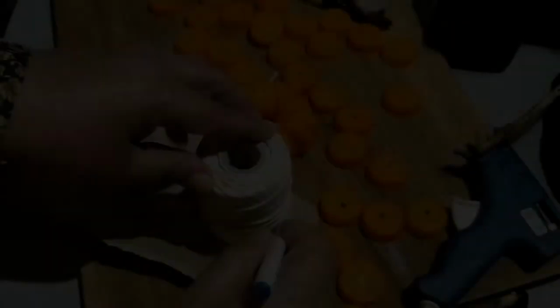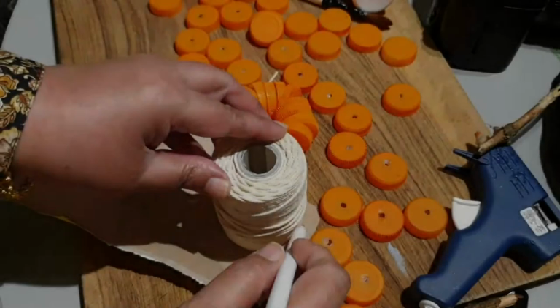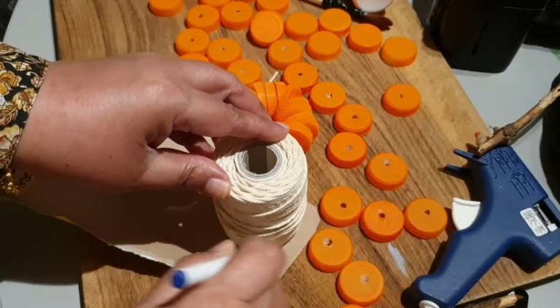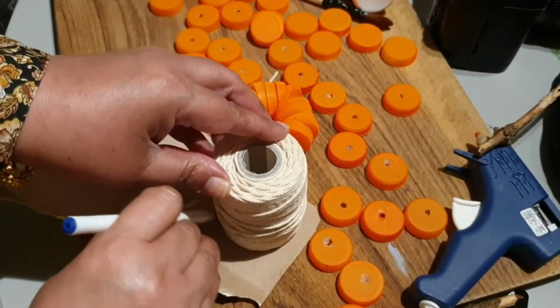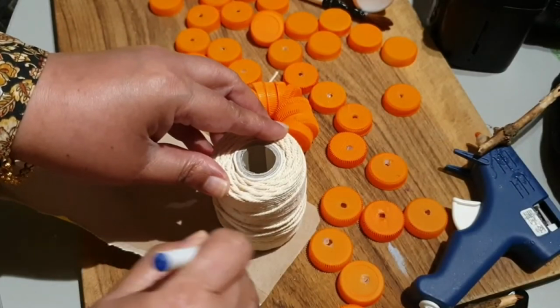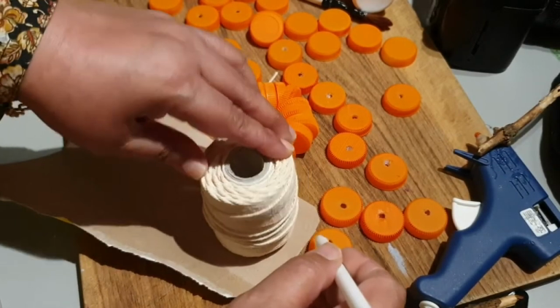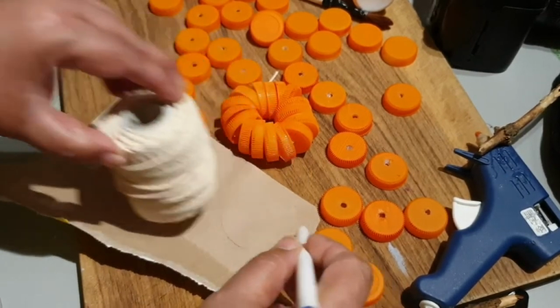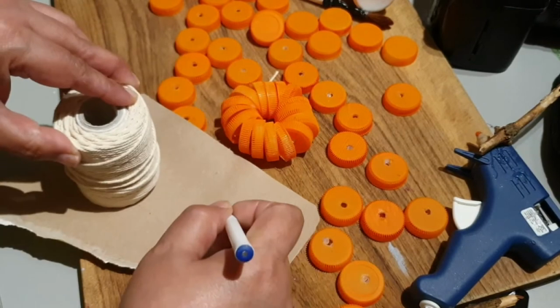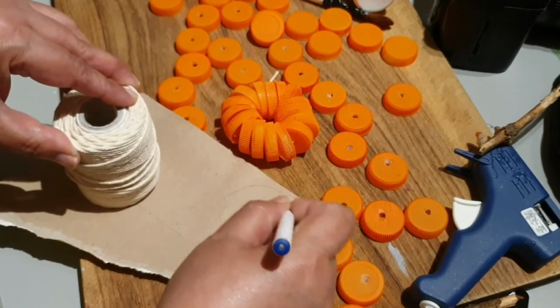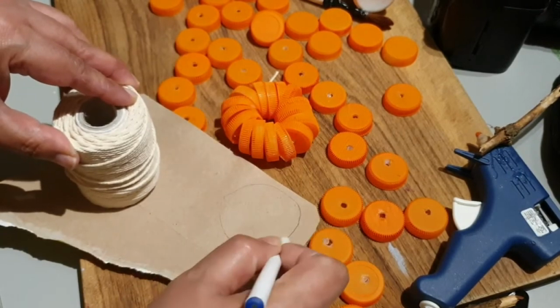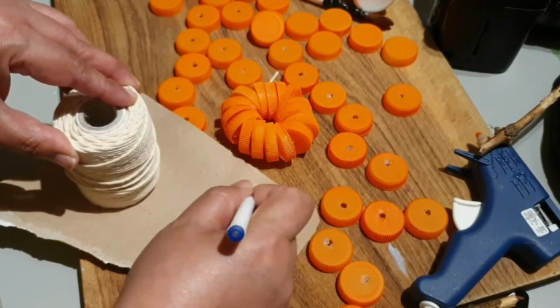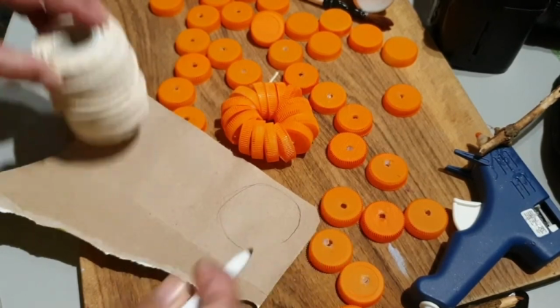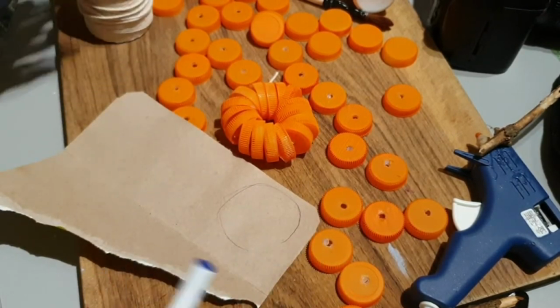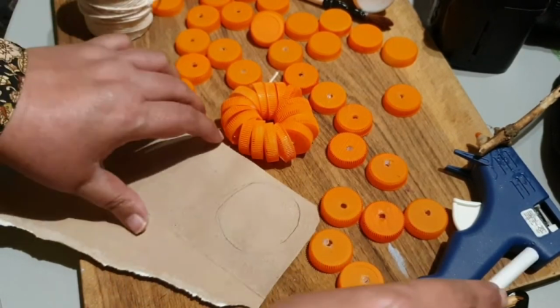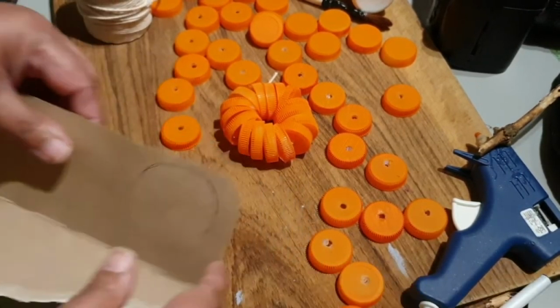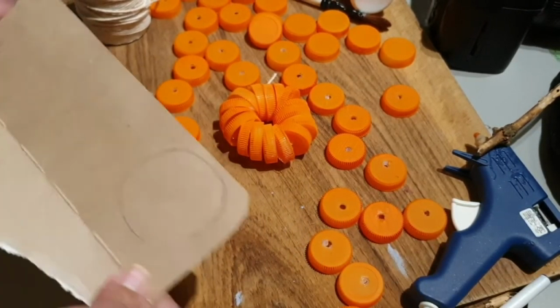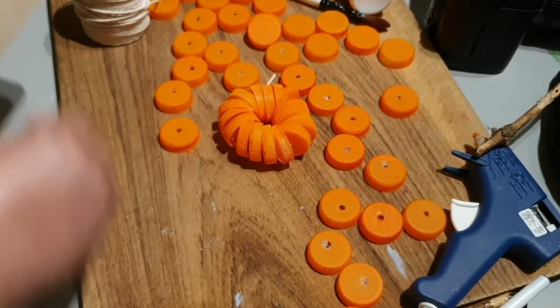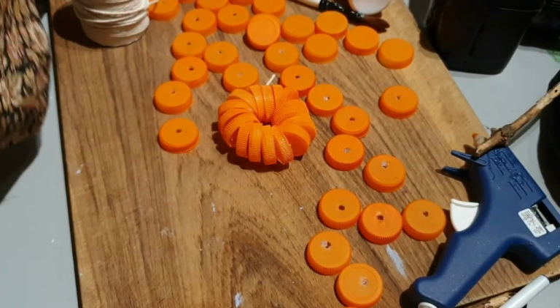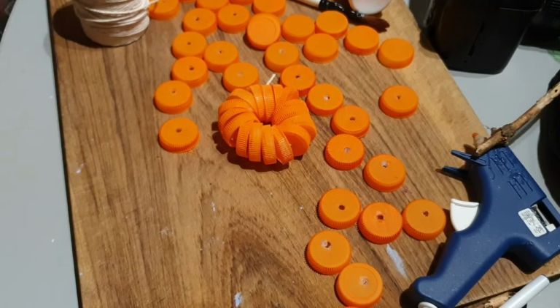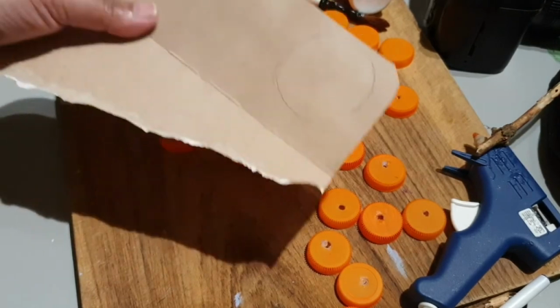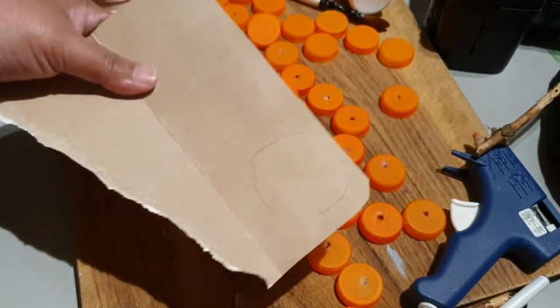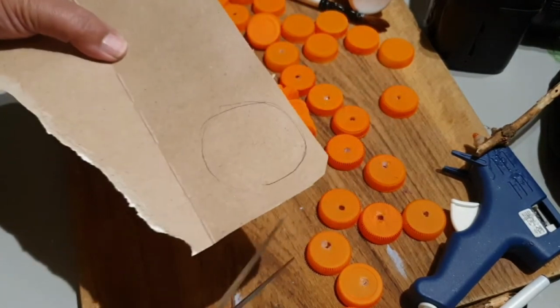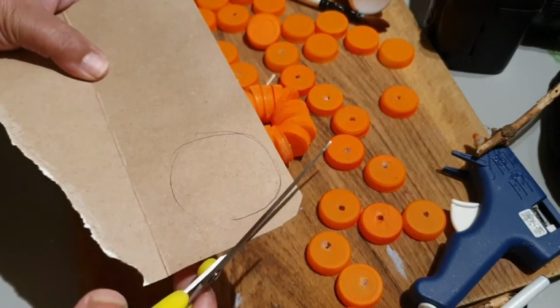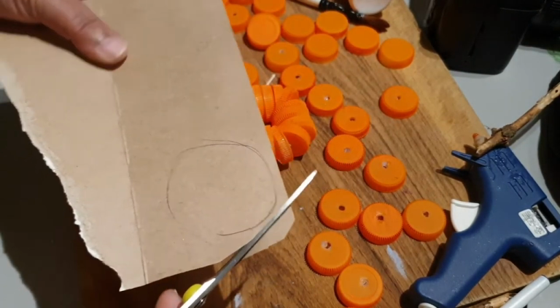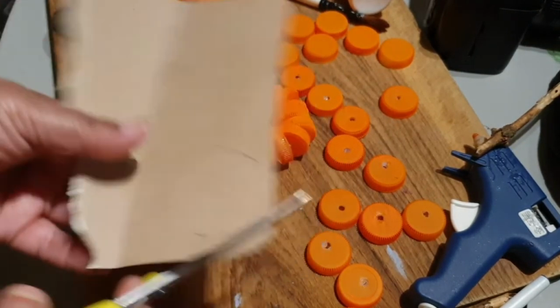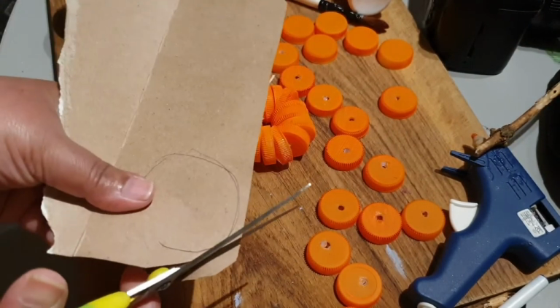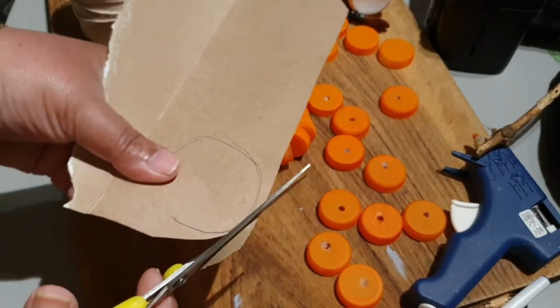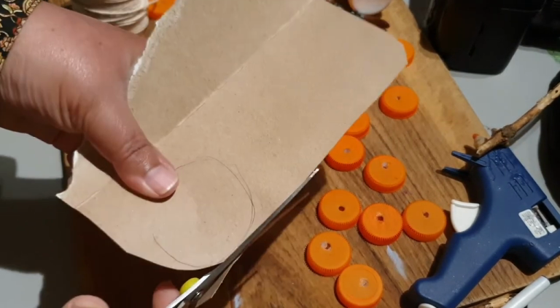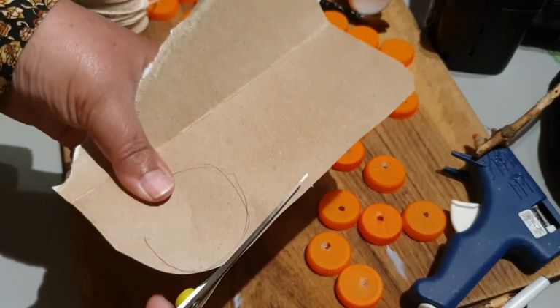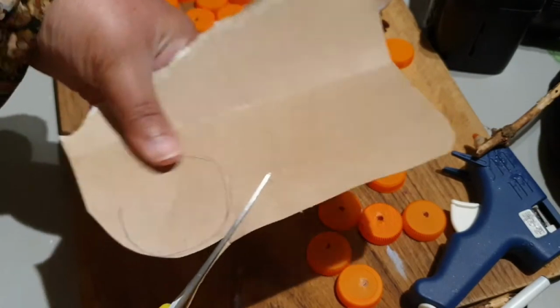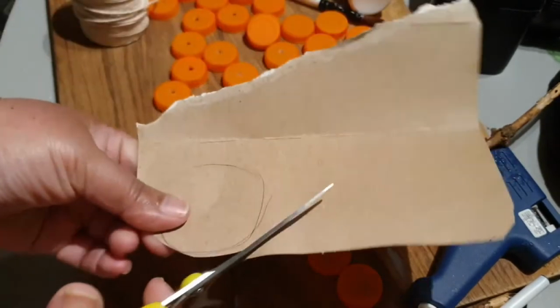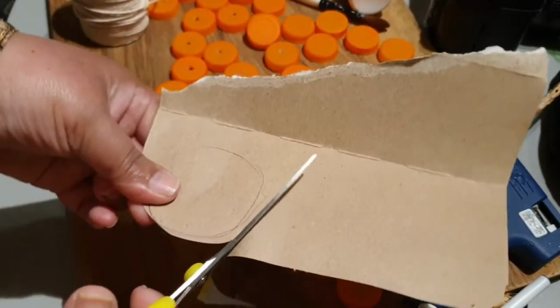Now that the frame is ready, I'm going to give it a base. This is just an ordinary thin cardboard — I'm just going to cut it around and glue it underneath the pumpkin.